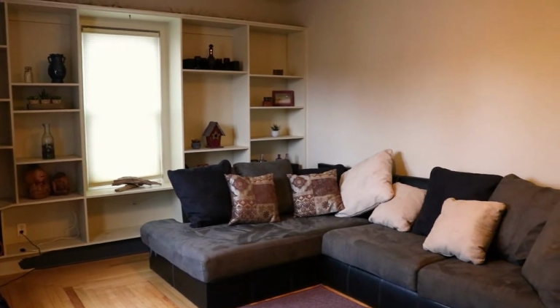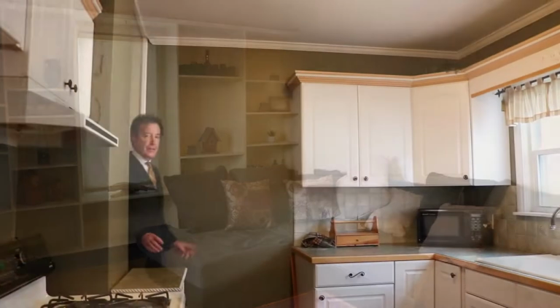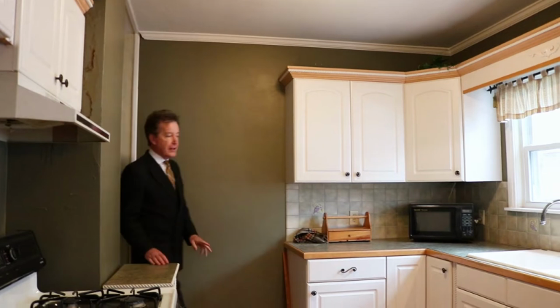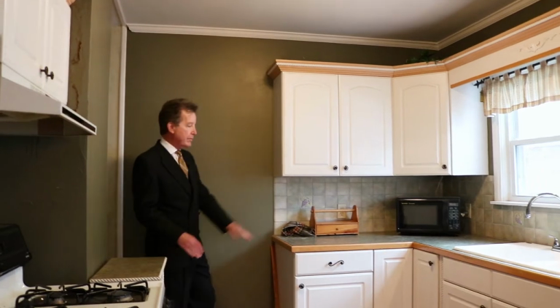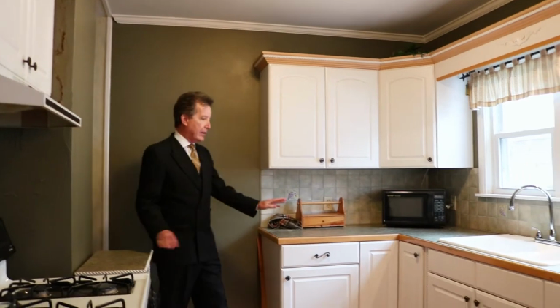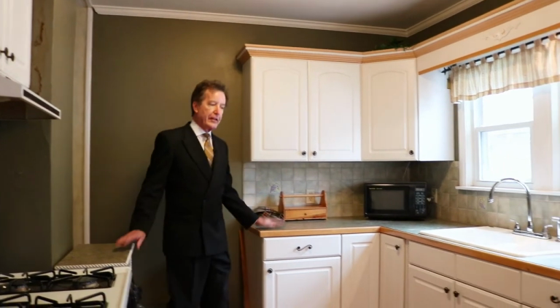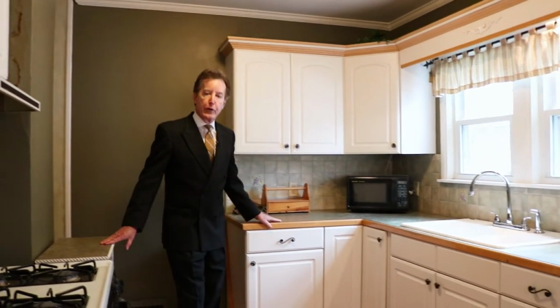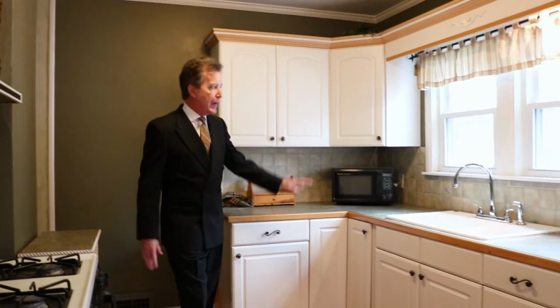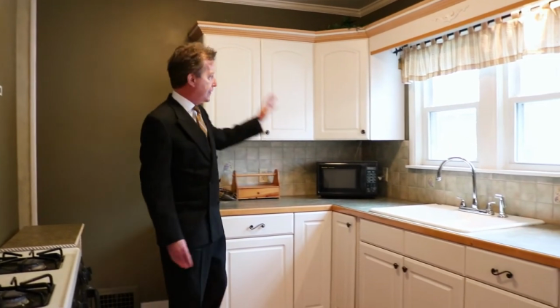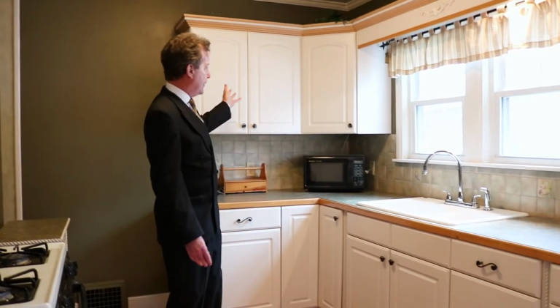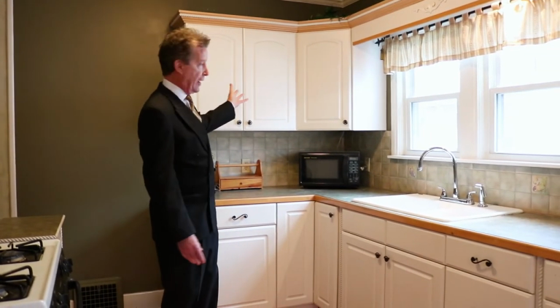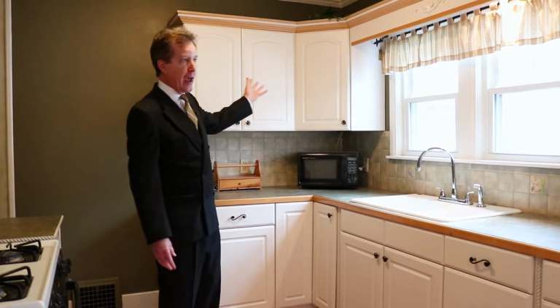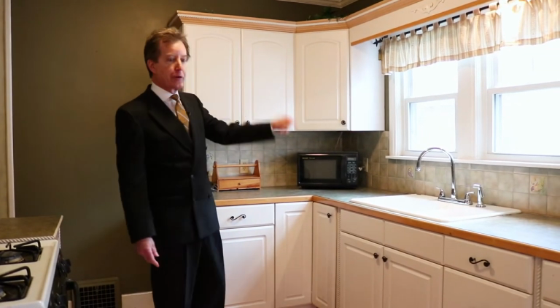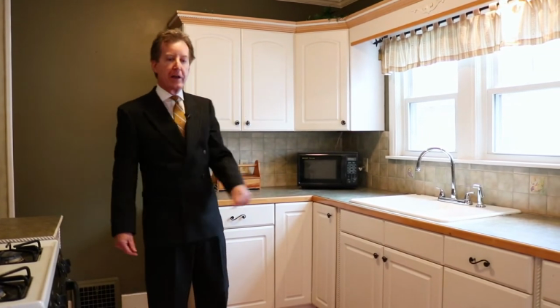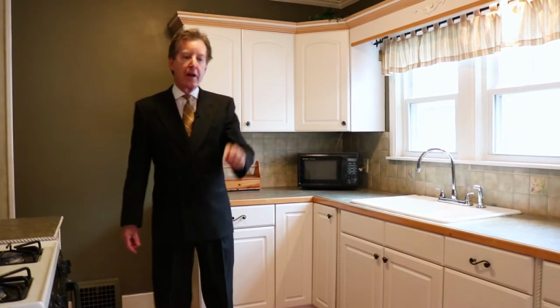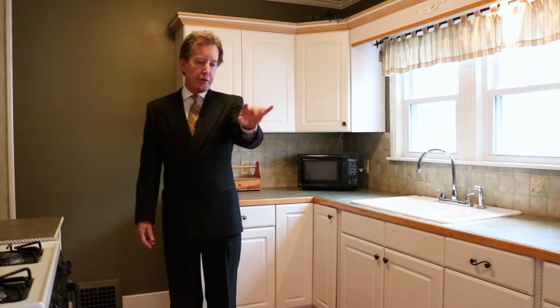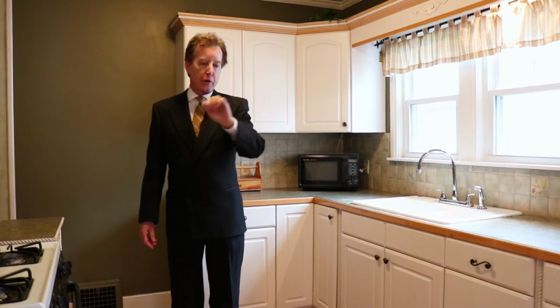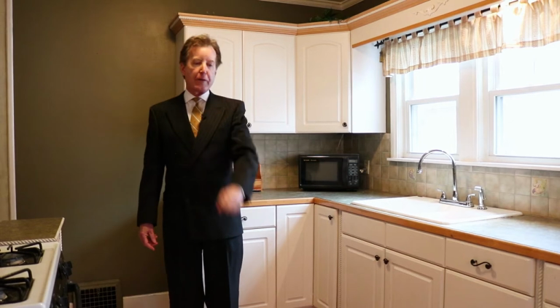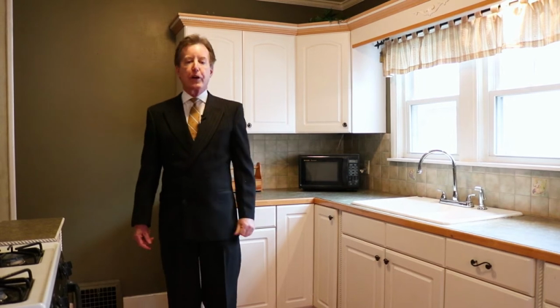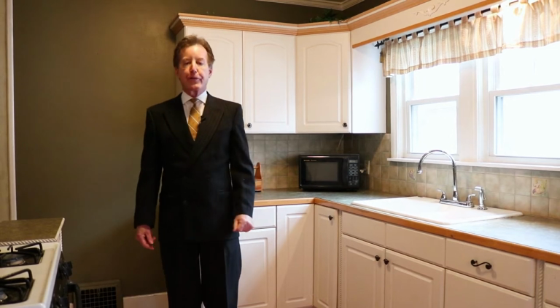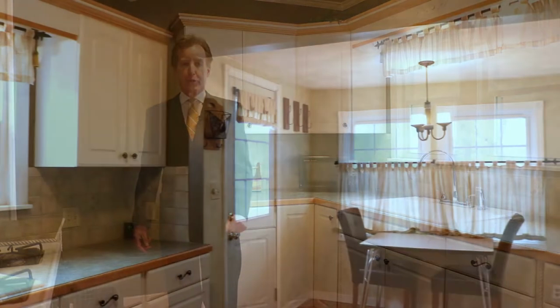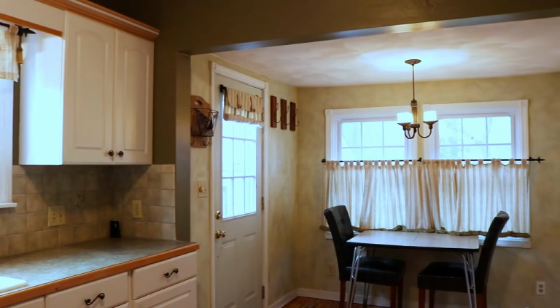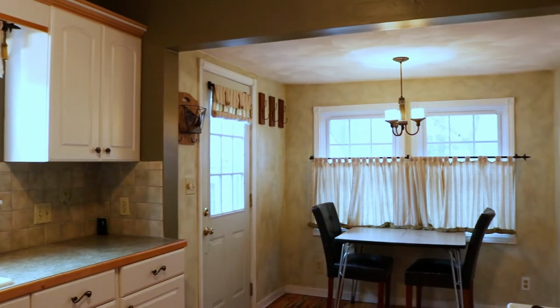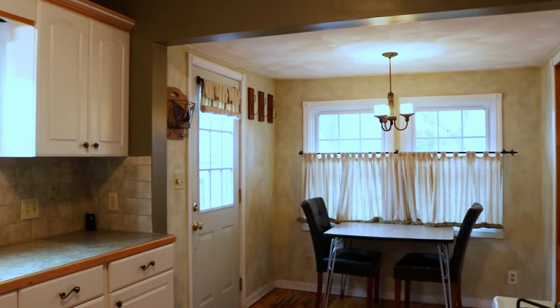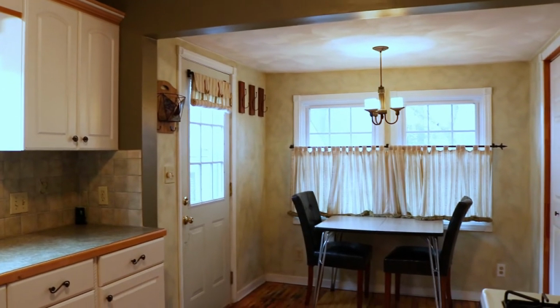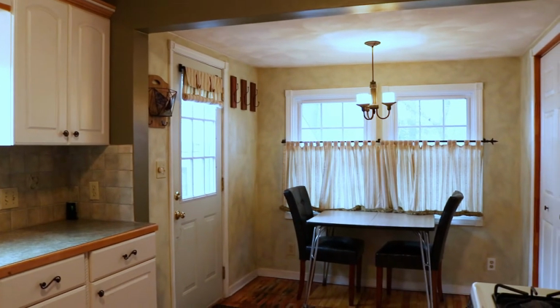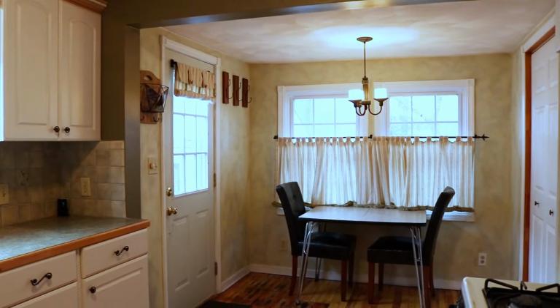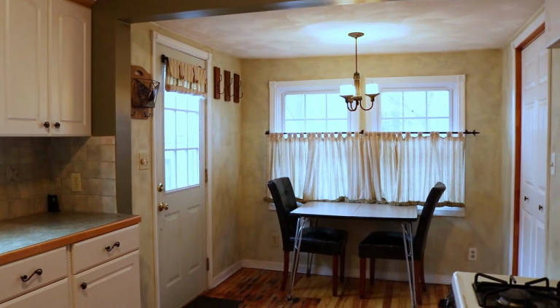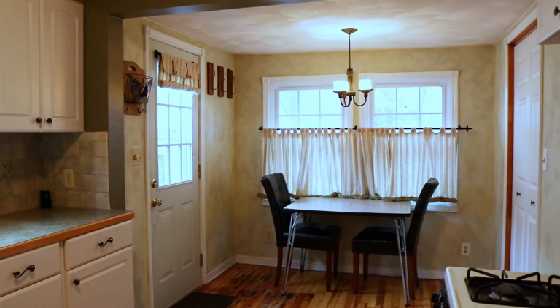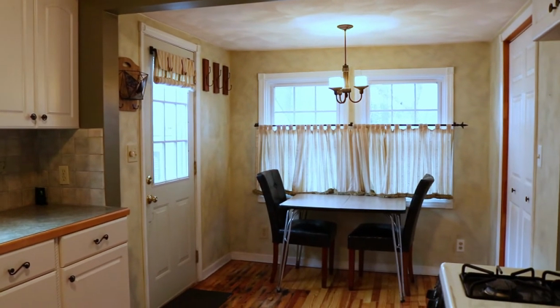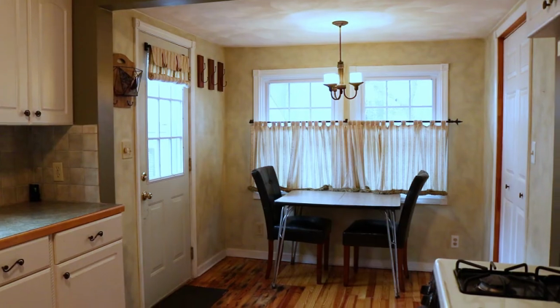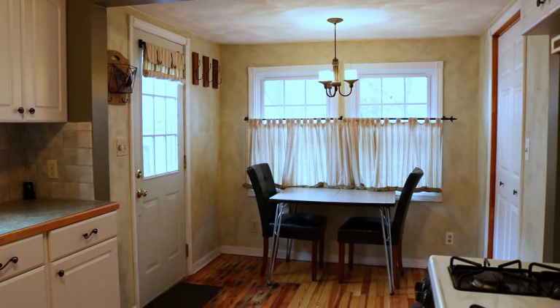In the kitchen there's lots of counter space, nice cabinetry, and a little breakfast area for two. It's a real cozy little house.